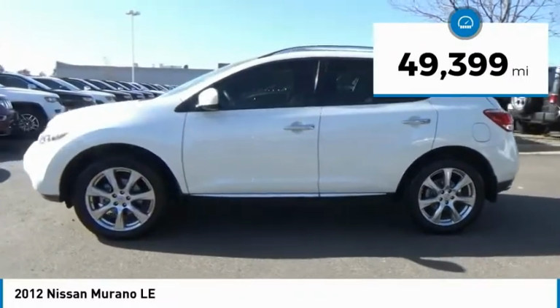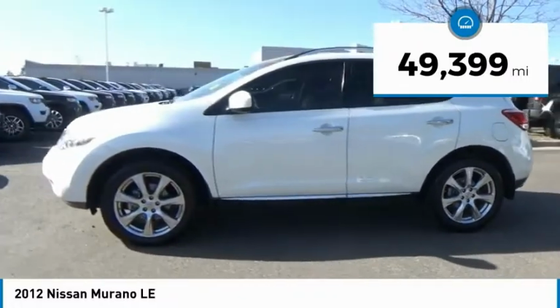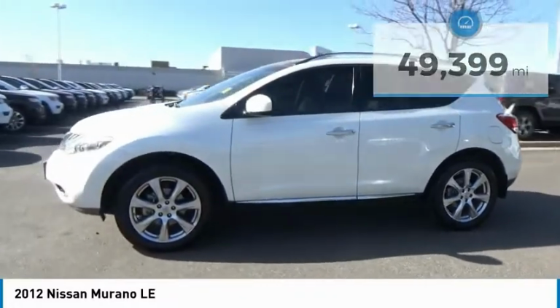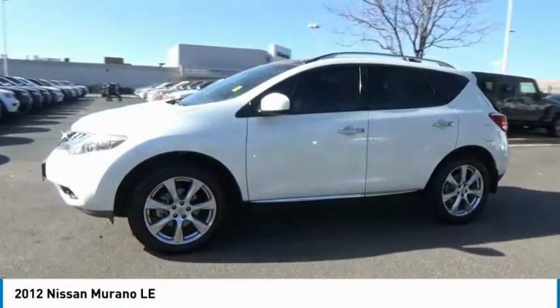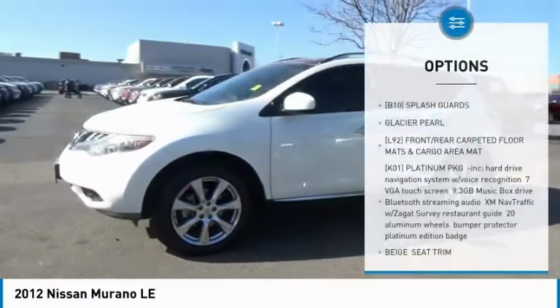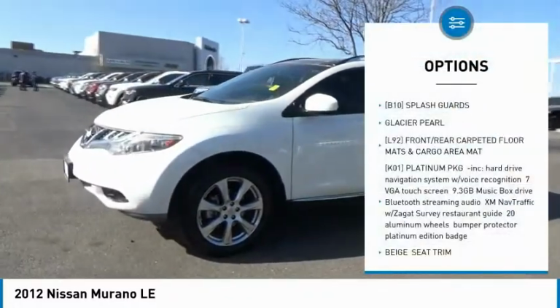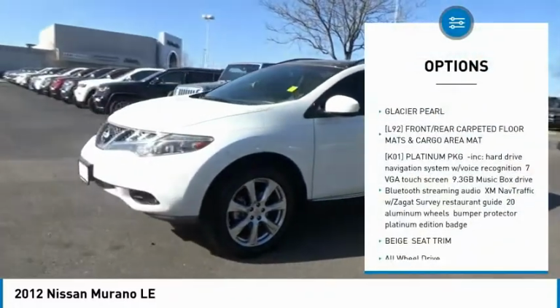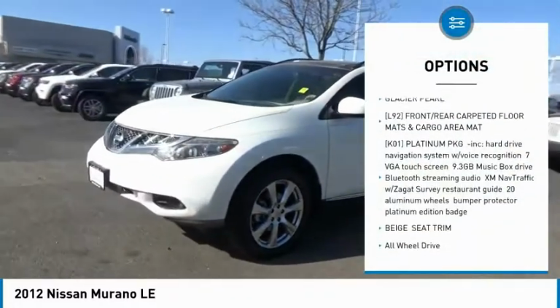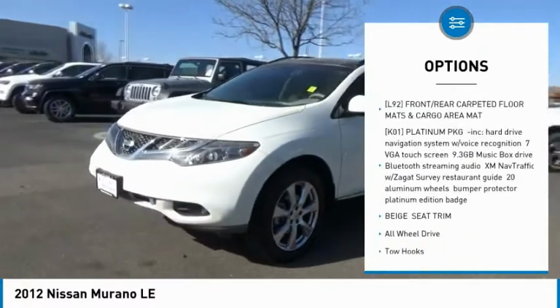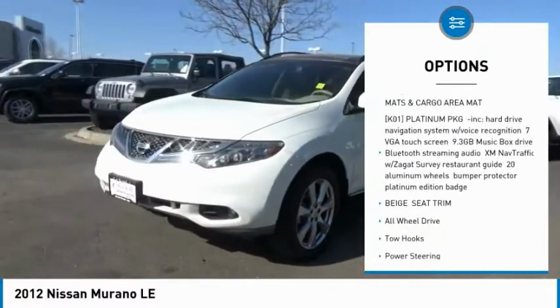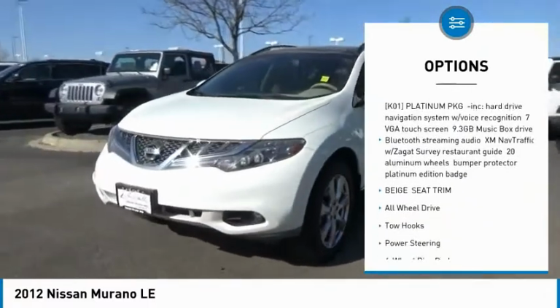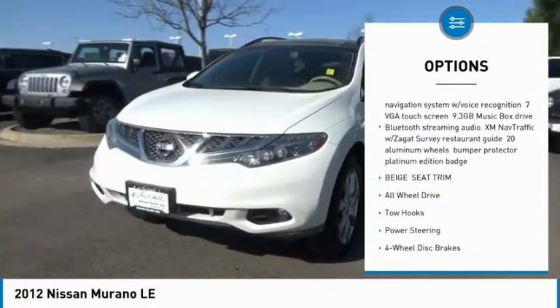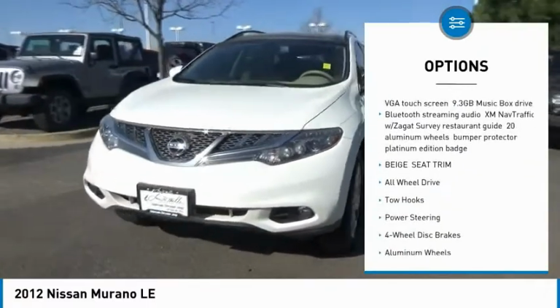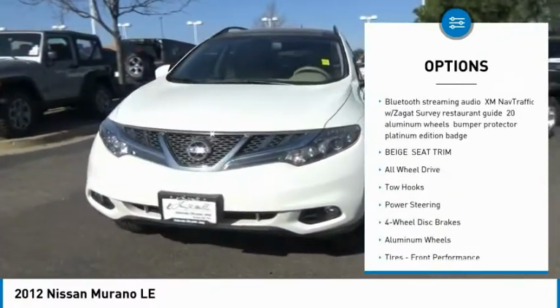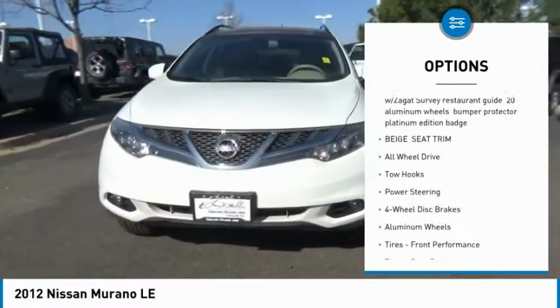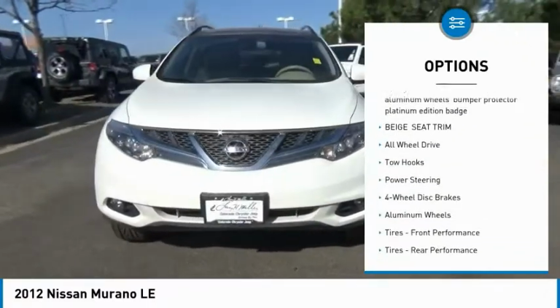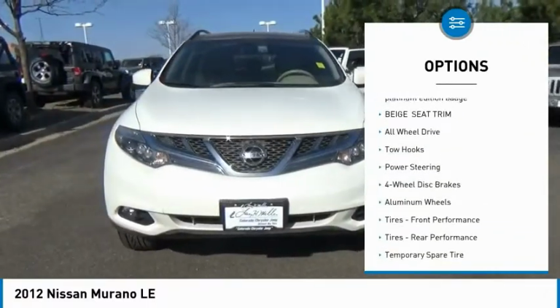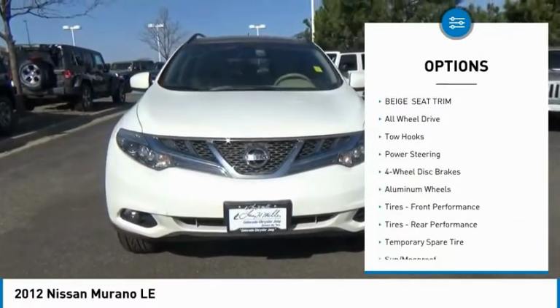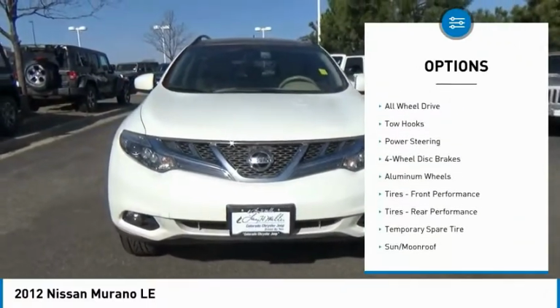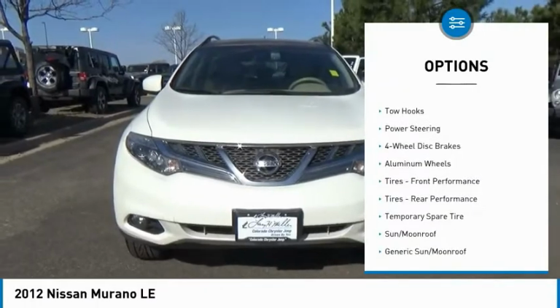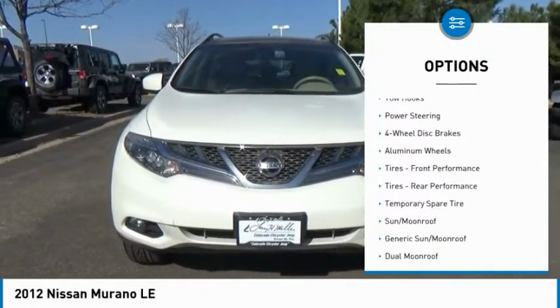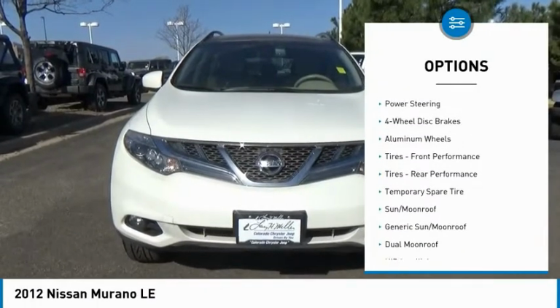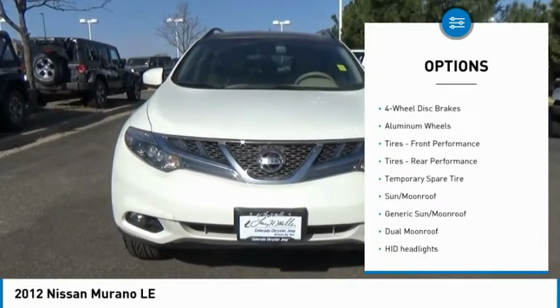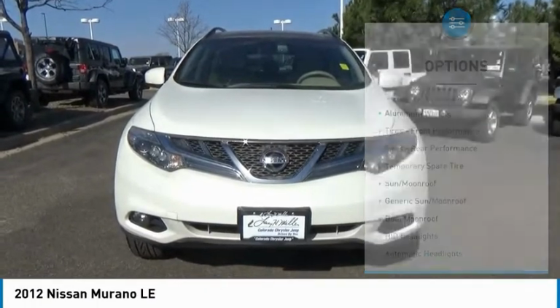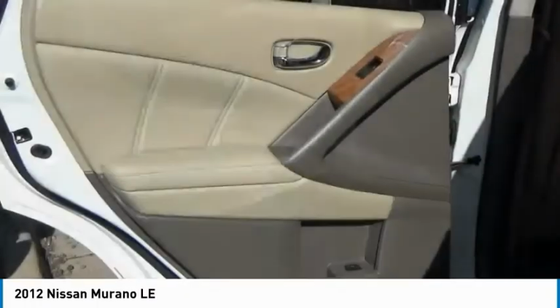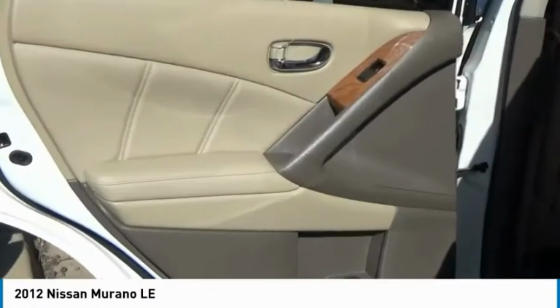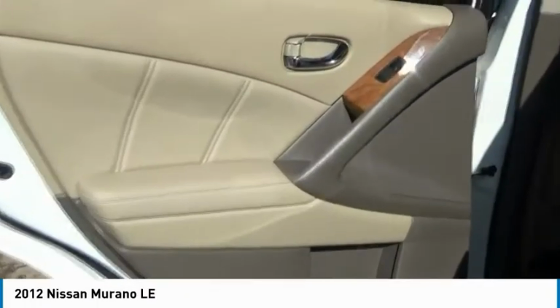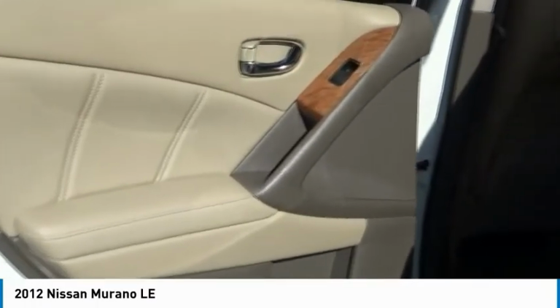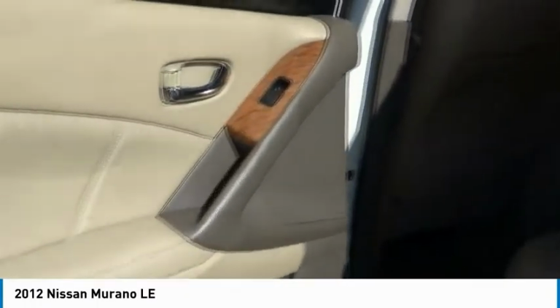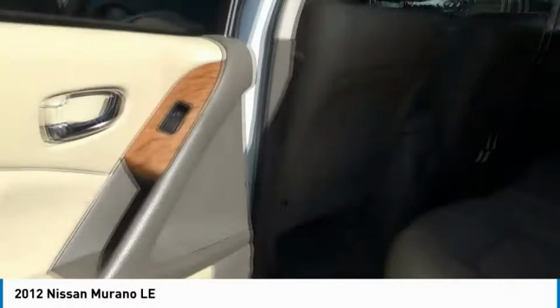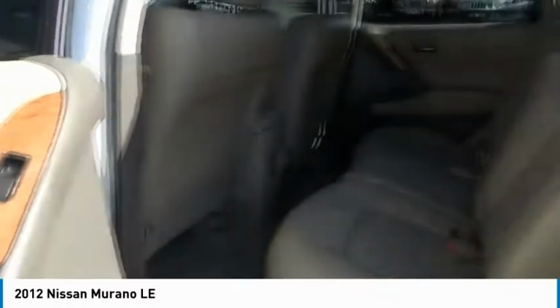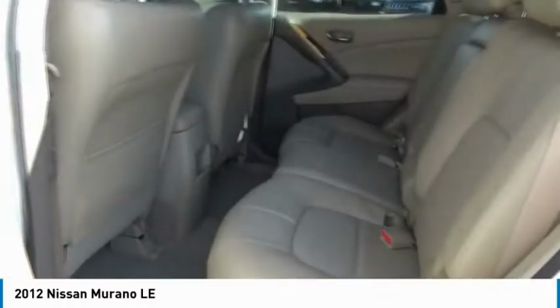Here are some of this vehicle's great options: CD changer, all-wheel drive, power lift gate, power passenger seat, steering wheel audio controls, Bluetooth, leather-wrapped steering wheel, adjustable steering wheel, power steering, and four-wheel disc brakes.